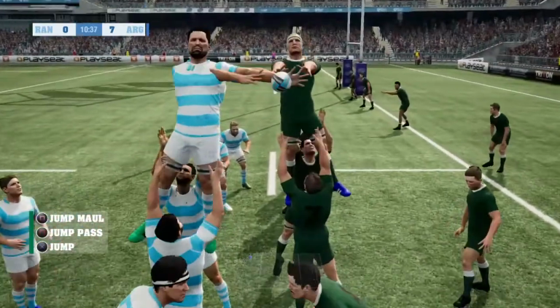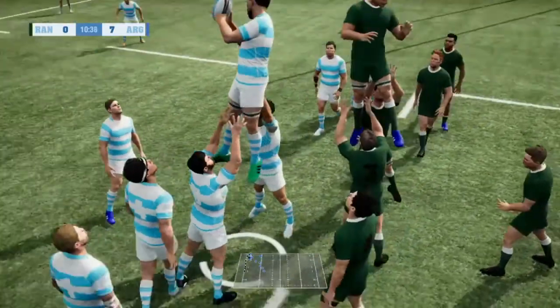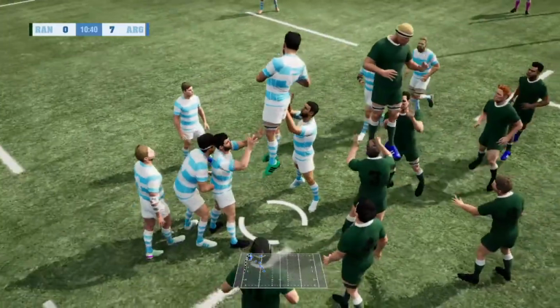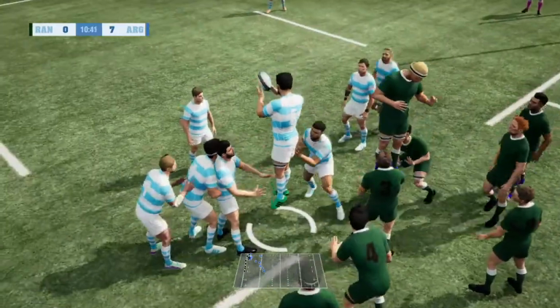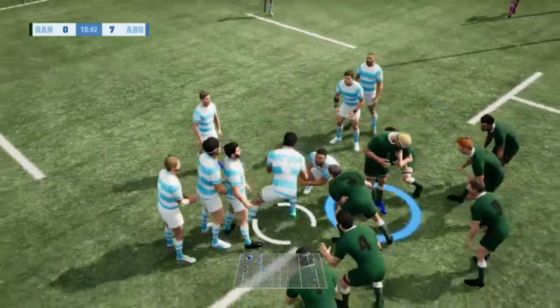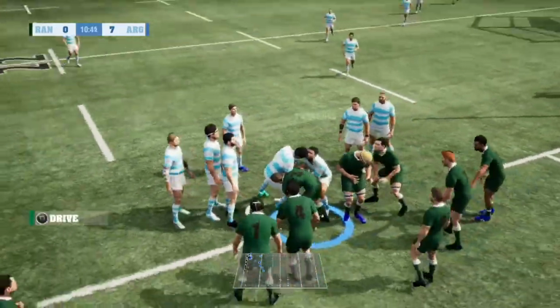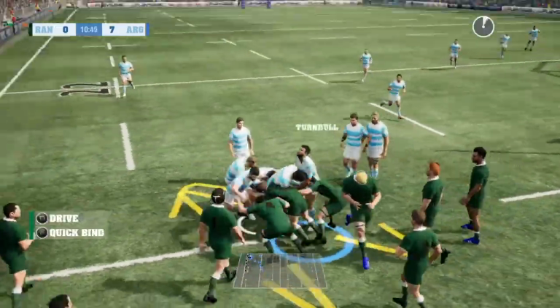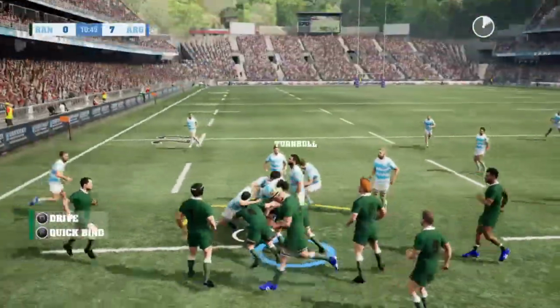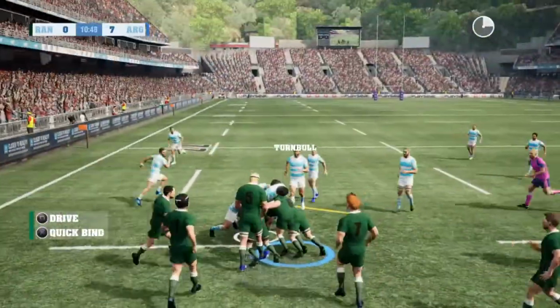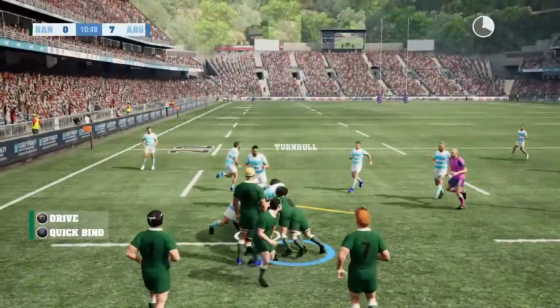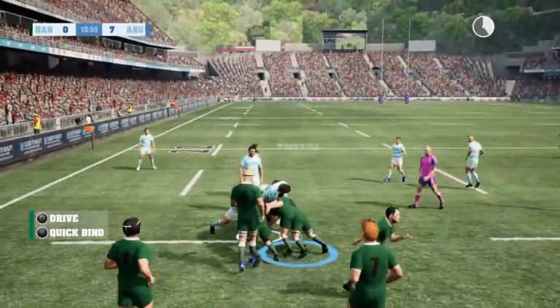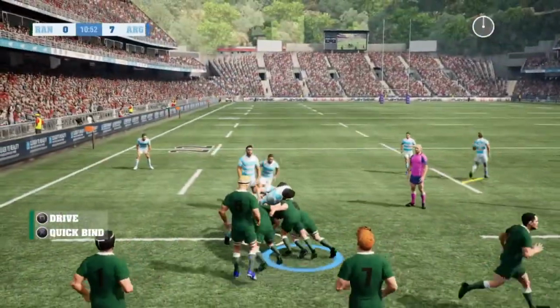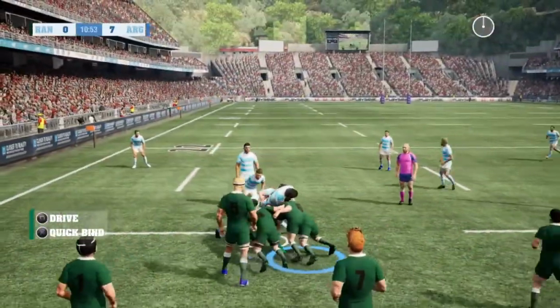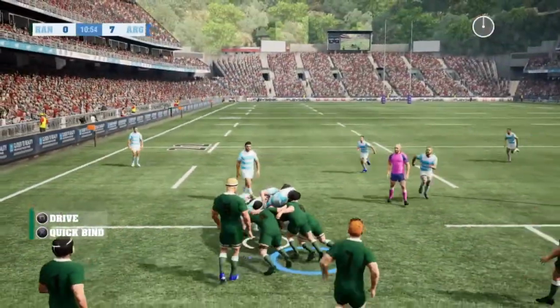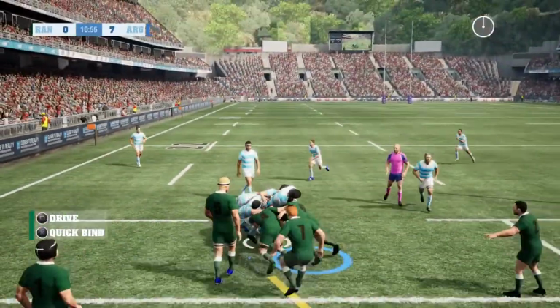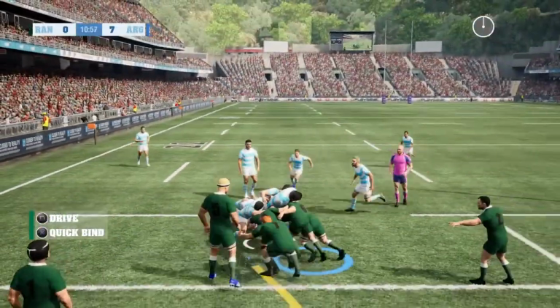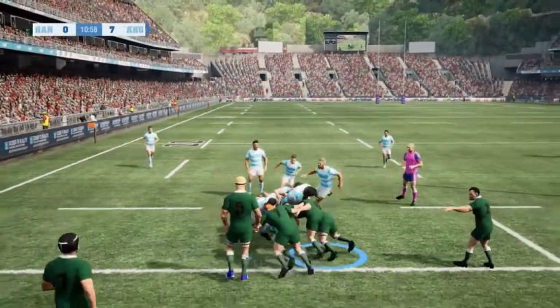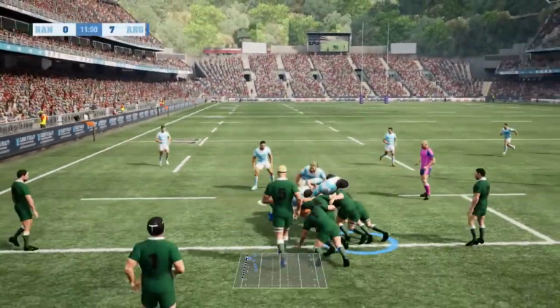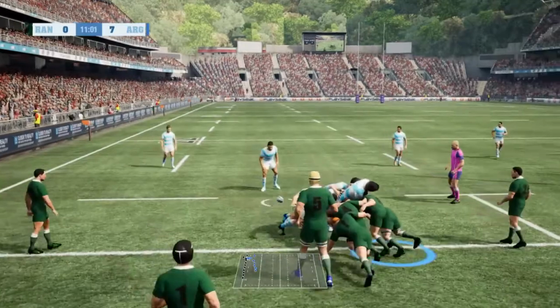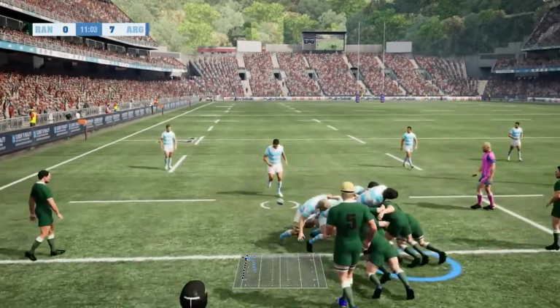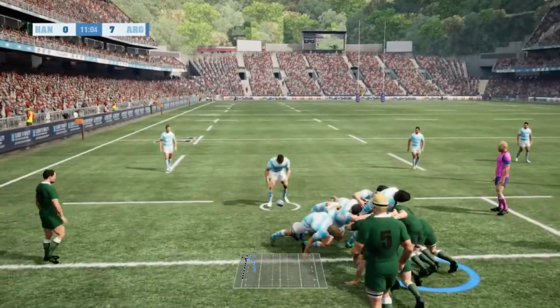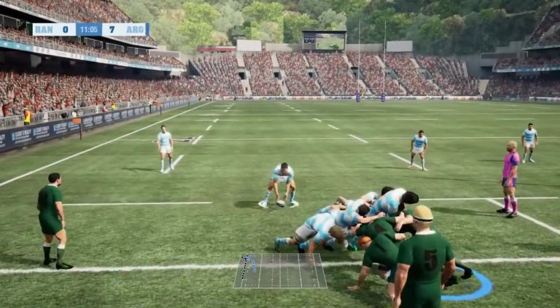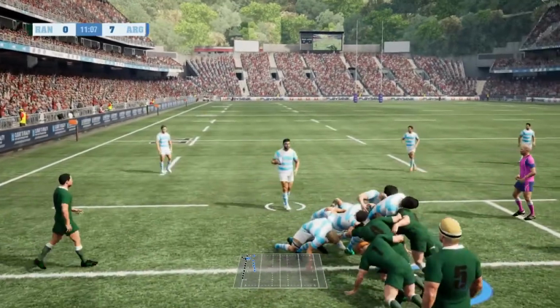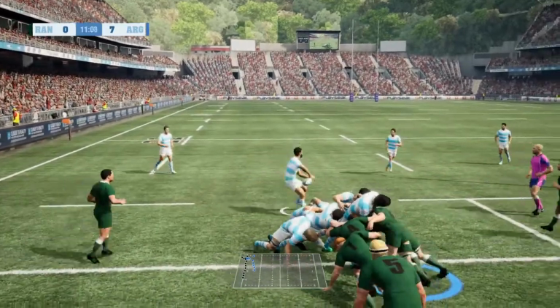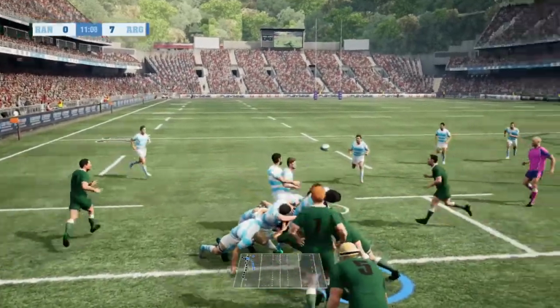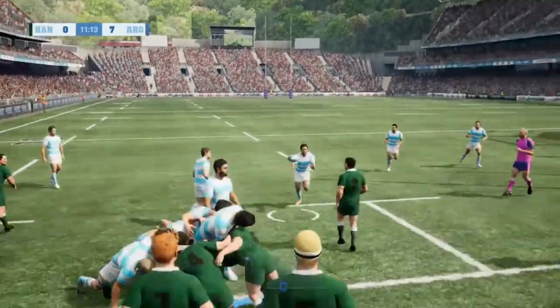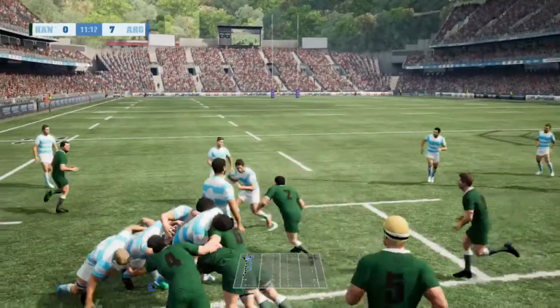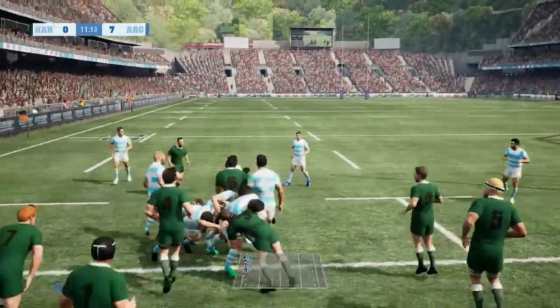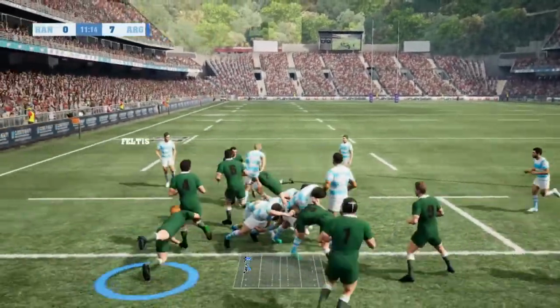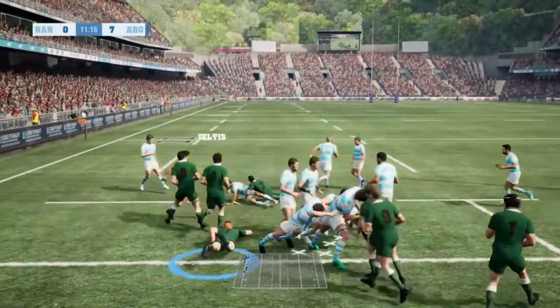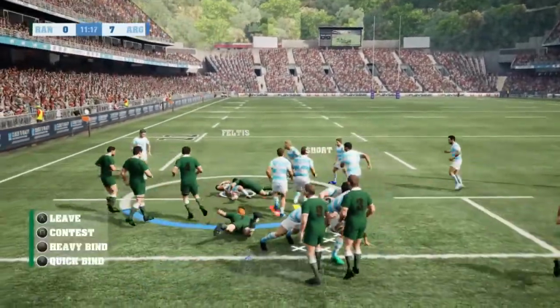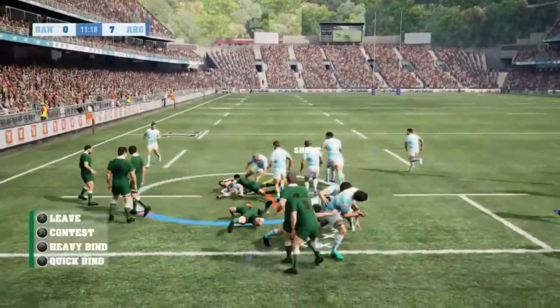The number 5 gets it, and it's a maul. The ball controlled at the back. The number 6 on his way to the try-line.